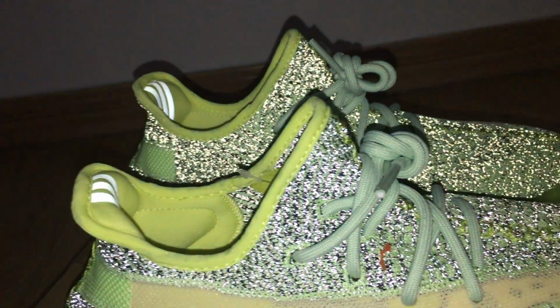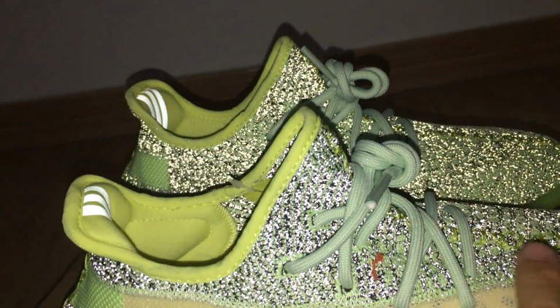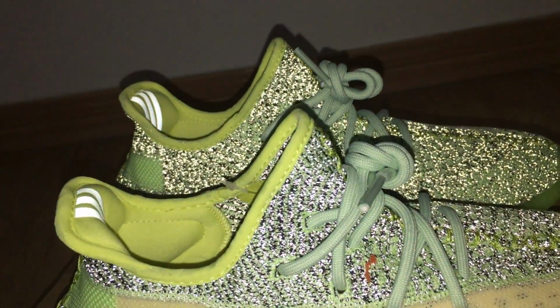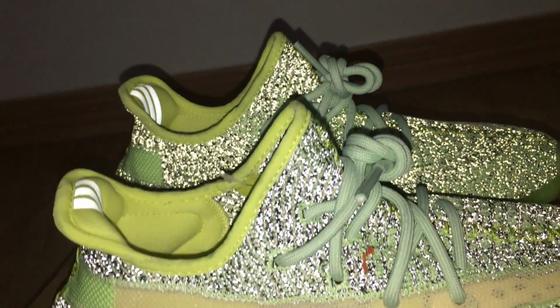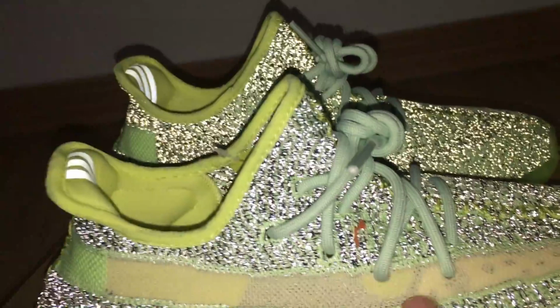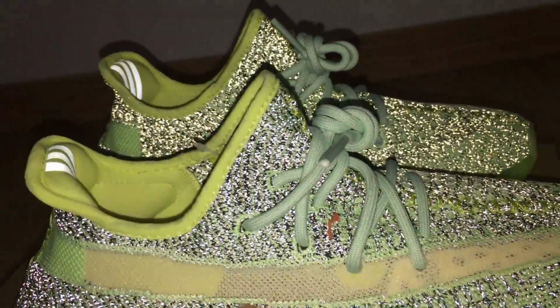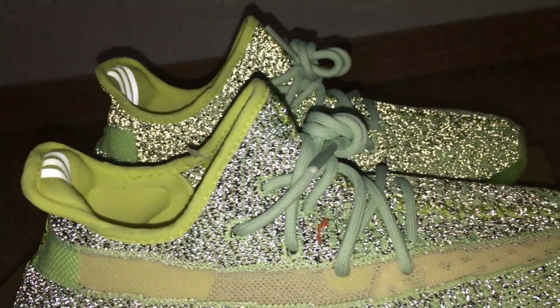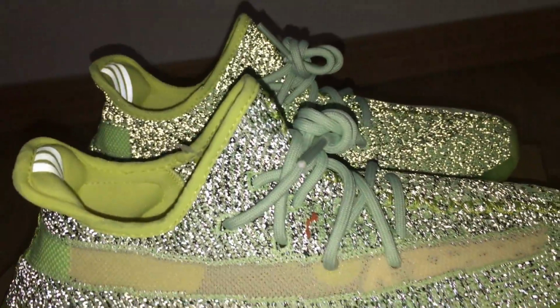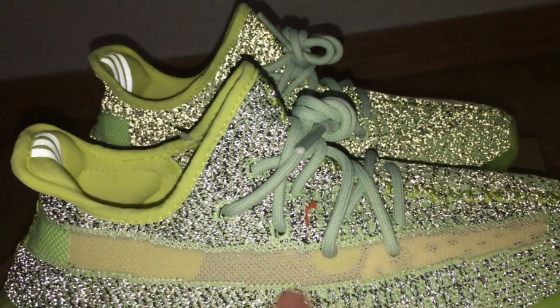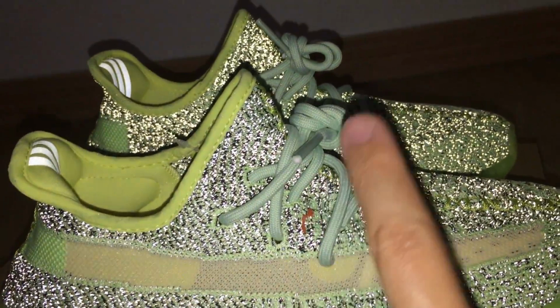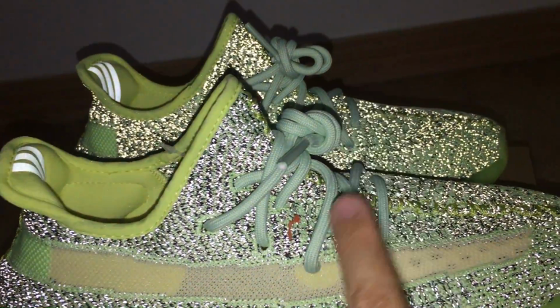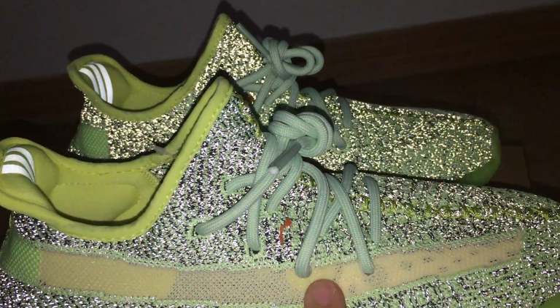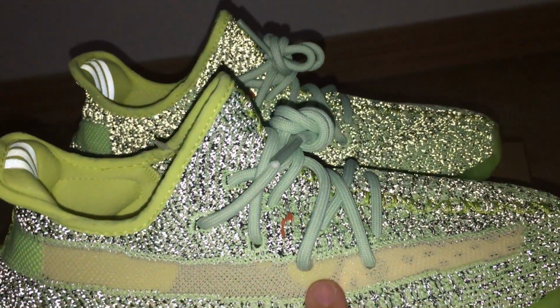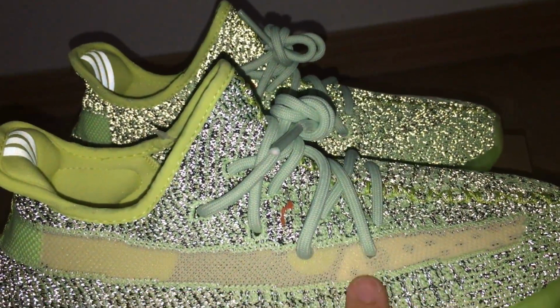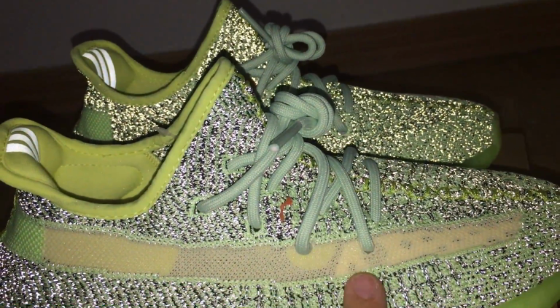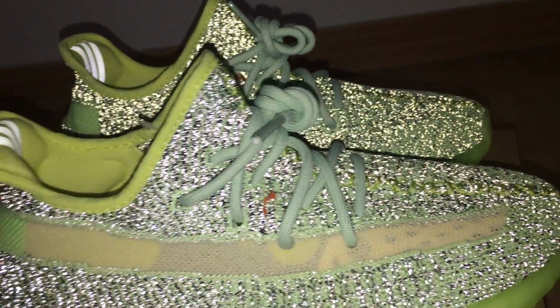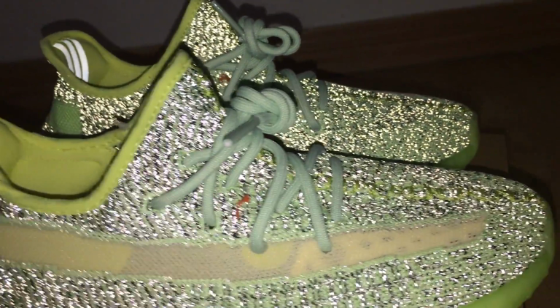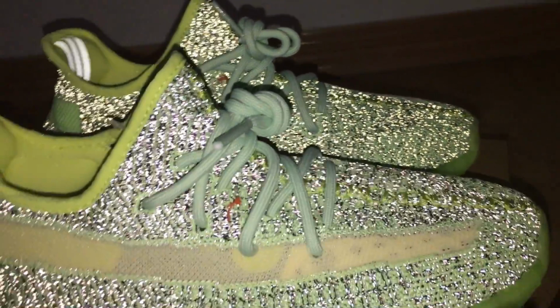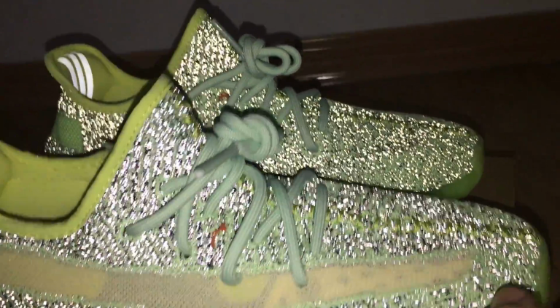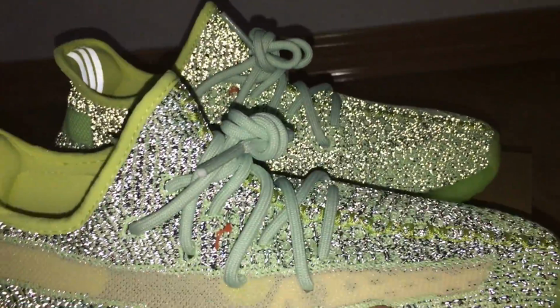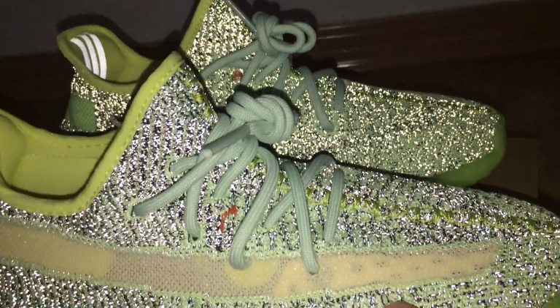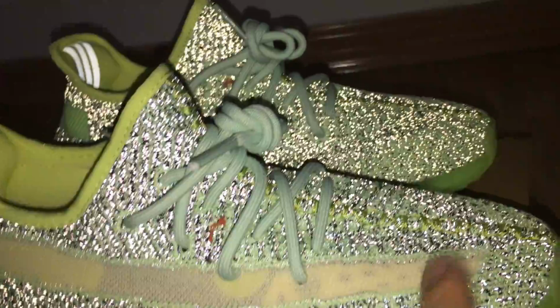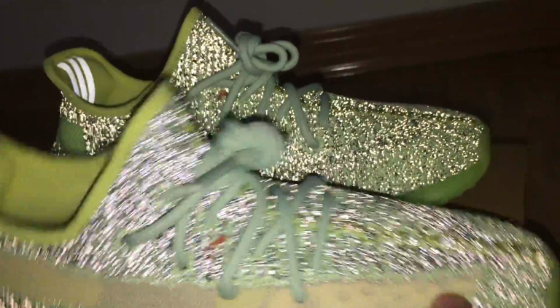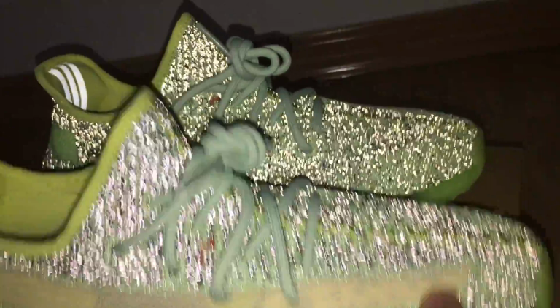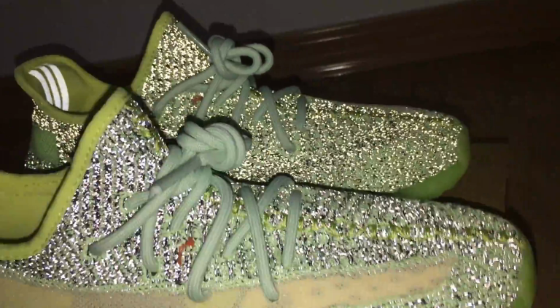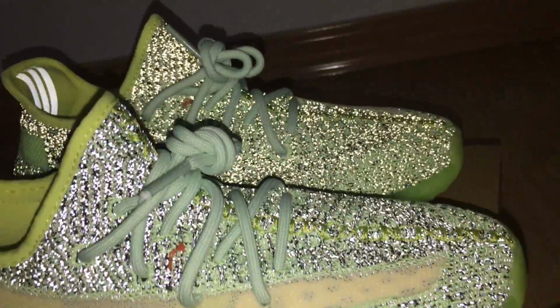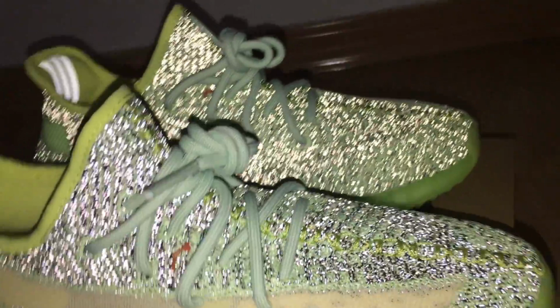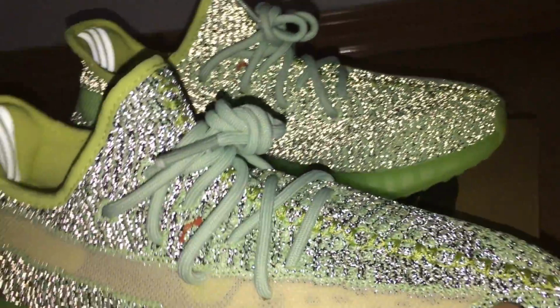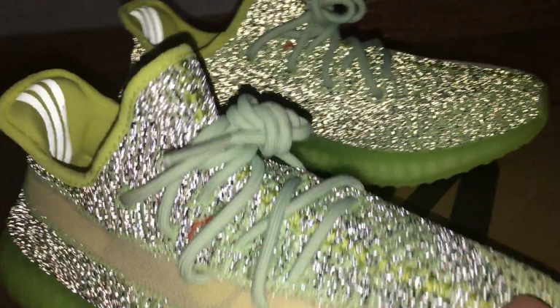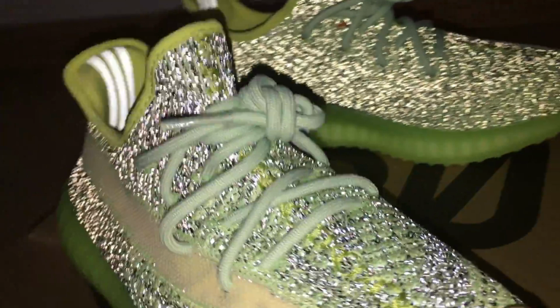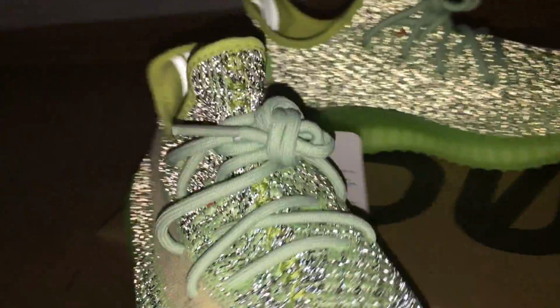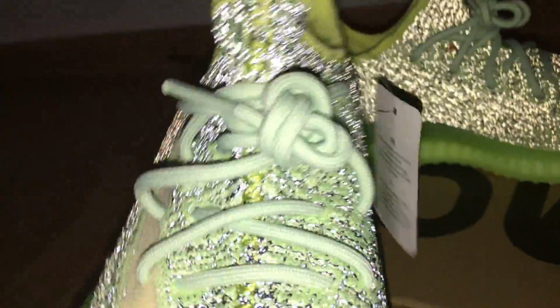And for the upper, it's made with Primeknit technology, so it's a very soft material.